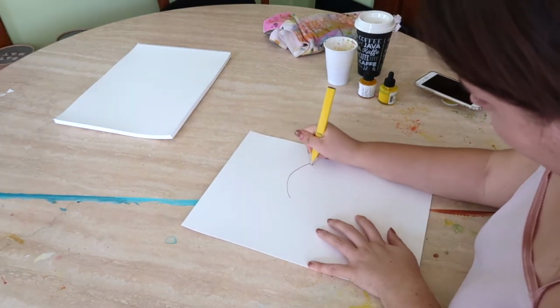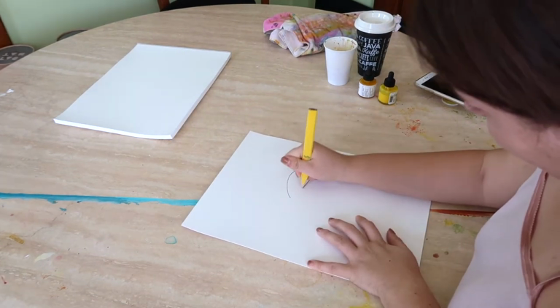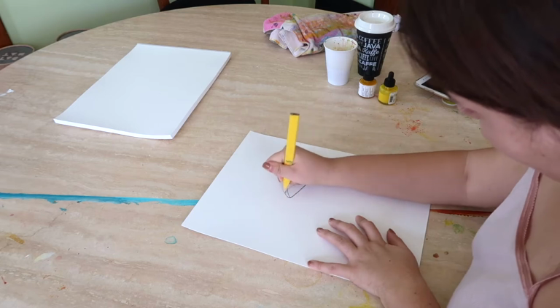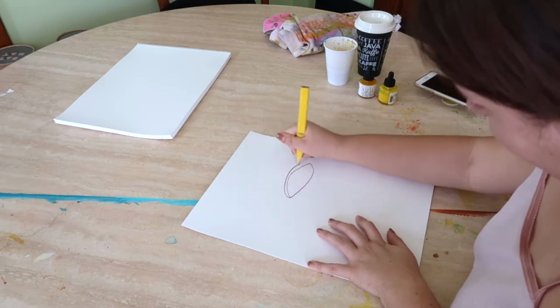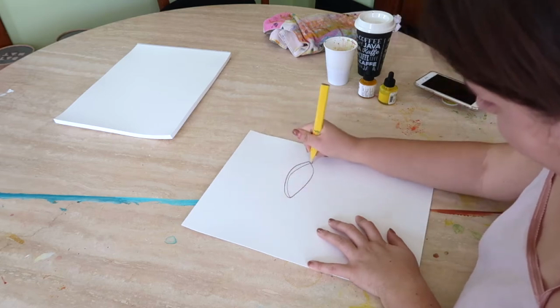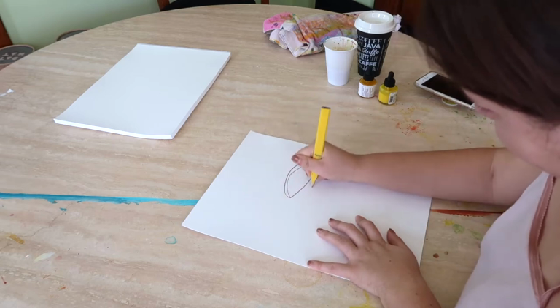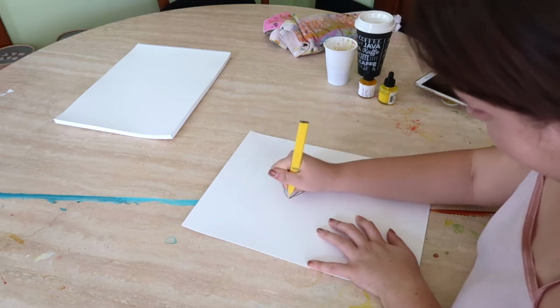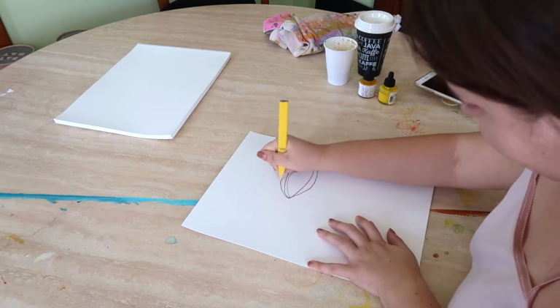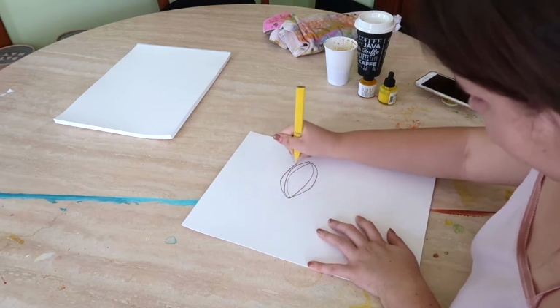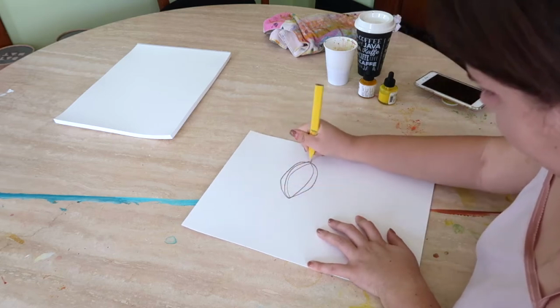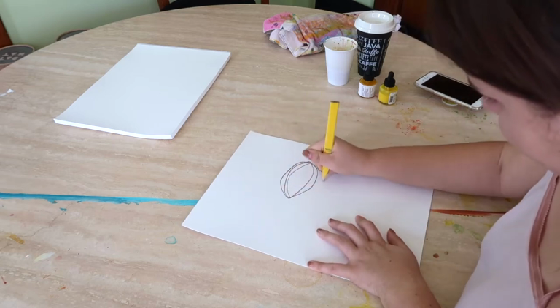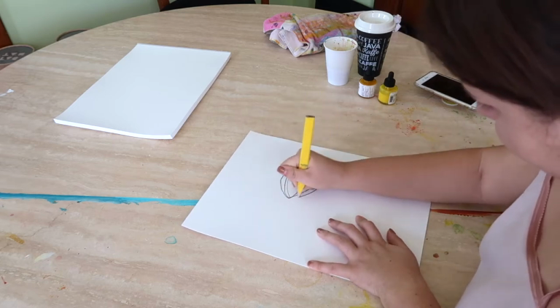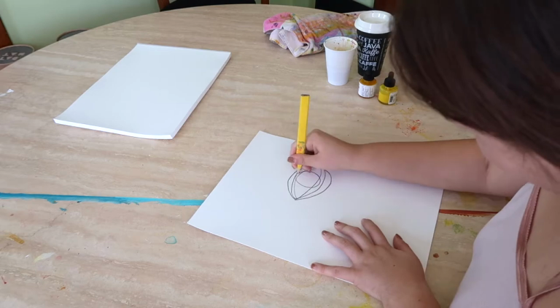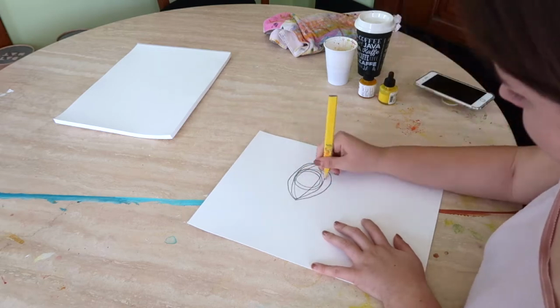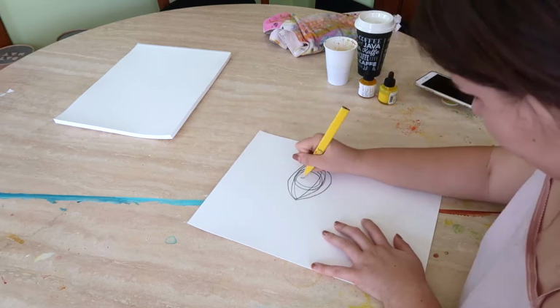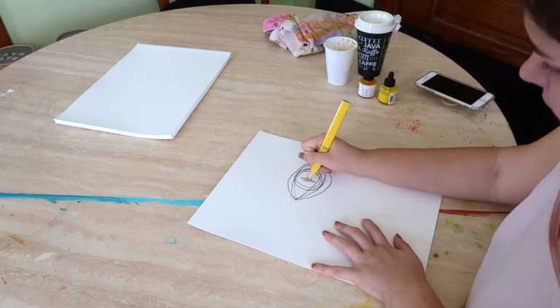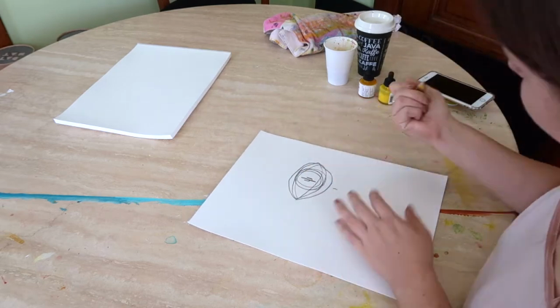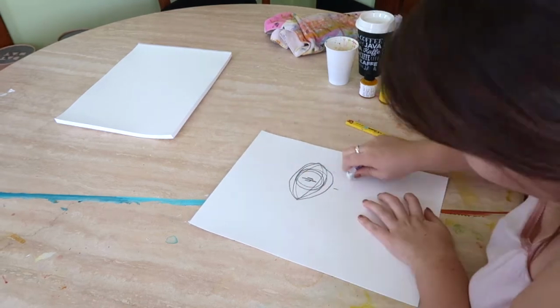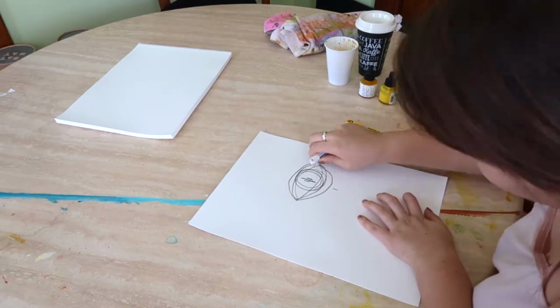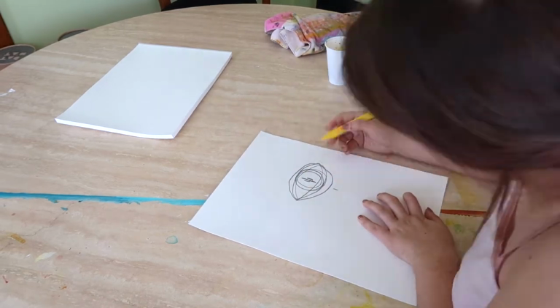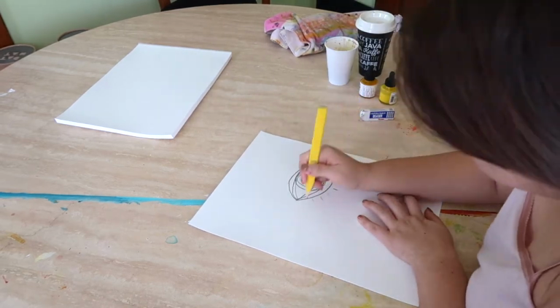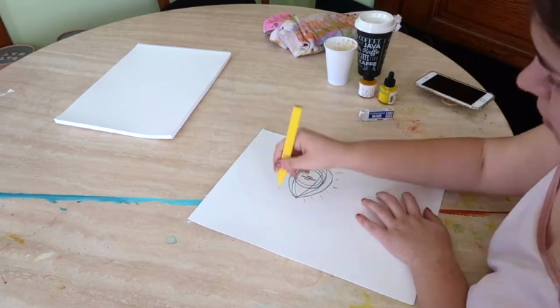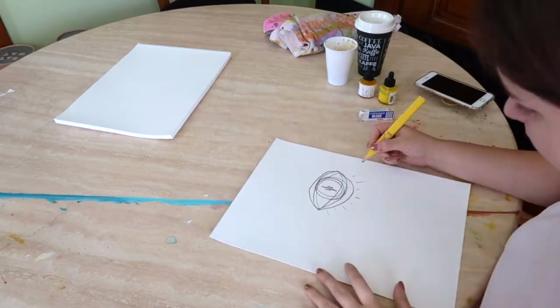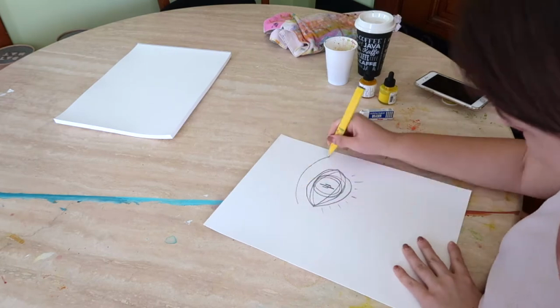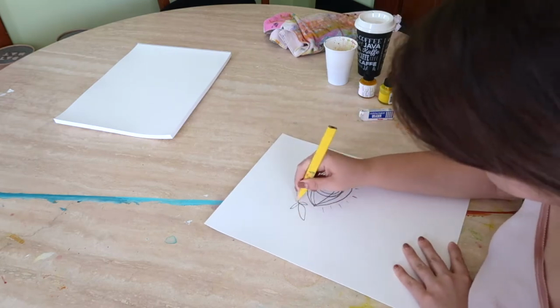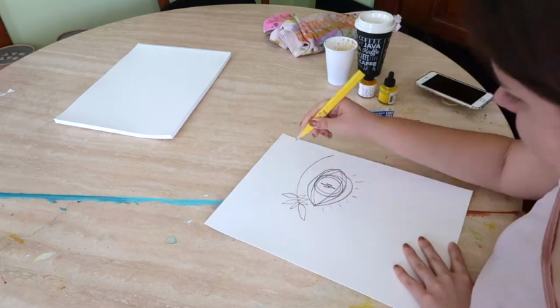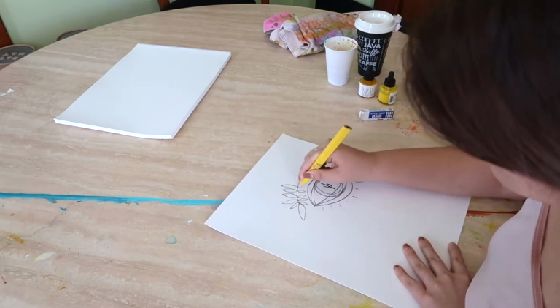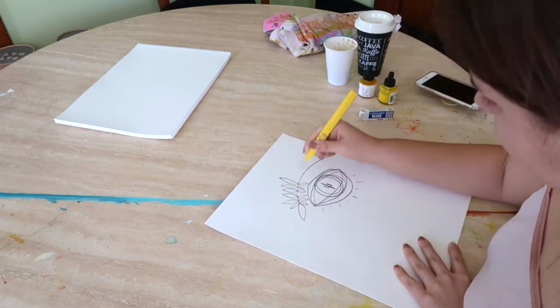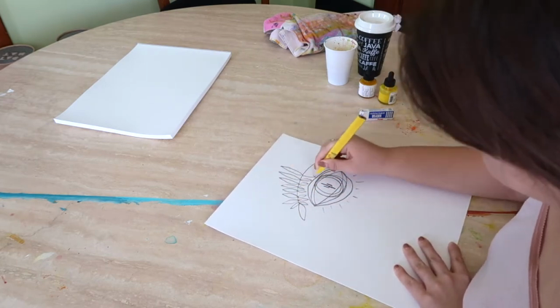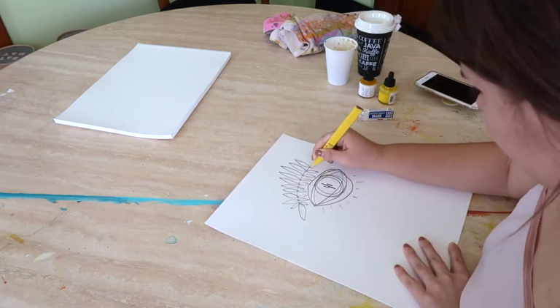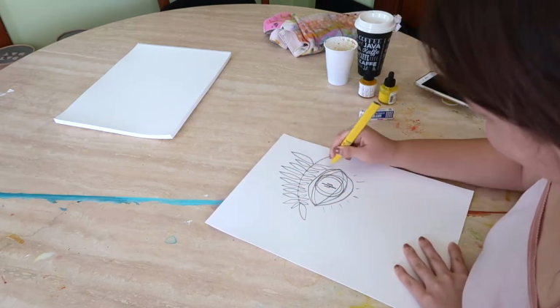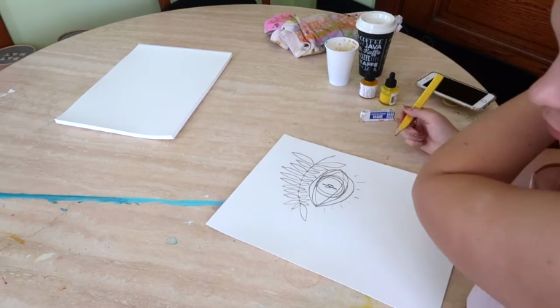Hi guys, it's Paige Poppy. Welcome back to my channel. Today I'm sharing a watercolor illustration piece that I made a couple months ago, and you will see a whole time-lapse of the piece here, including the illustration and the painting.